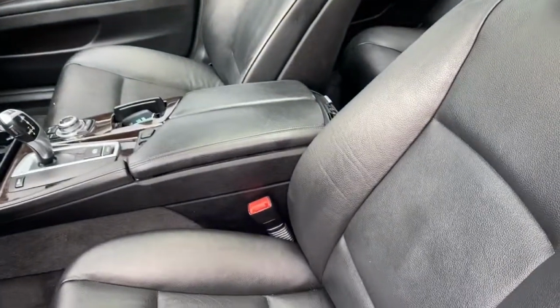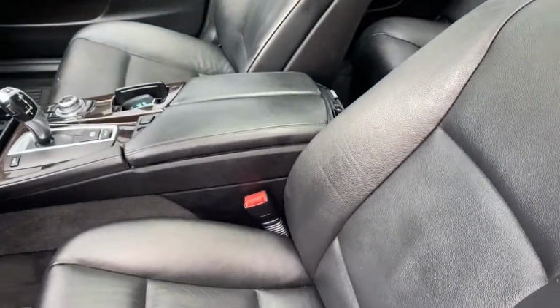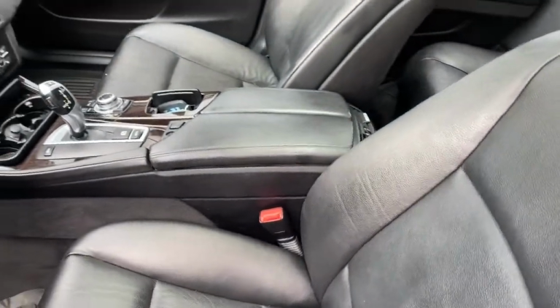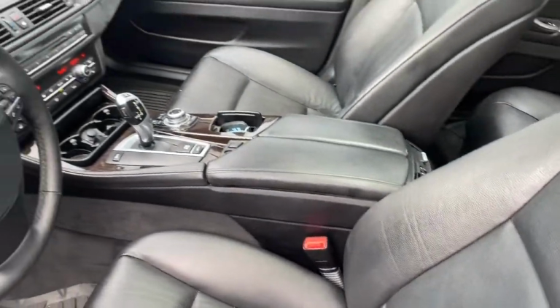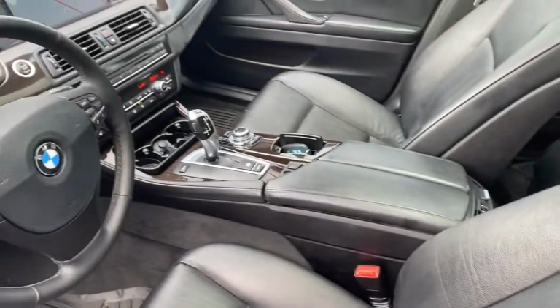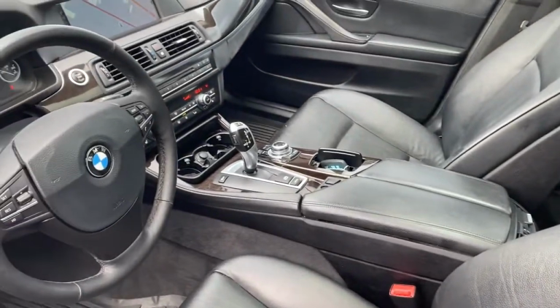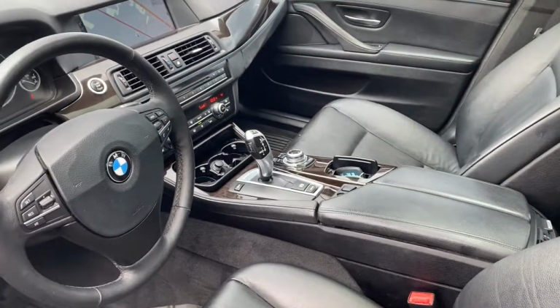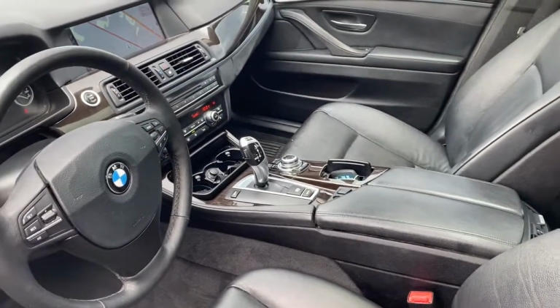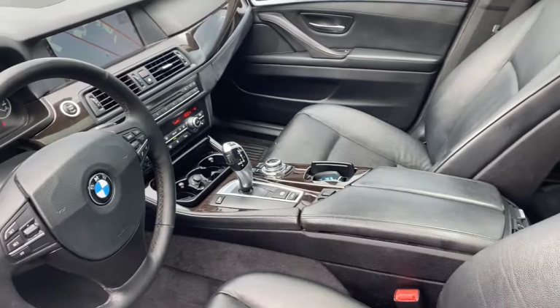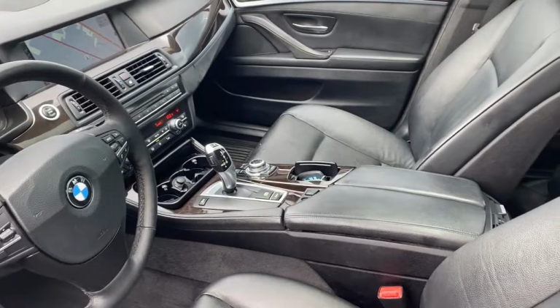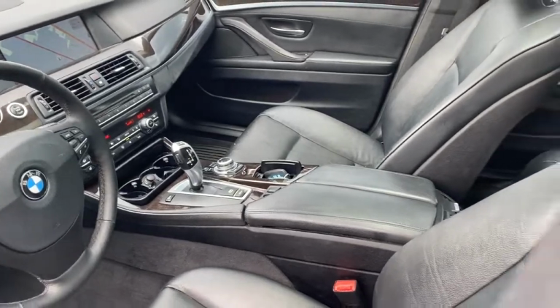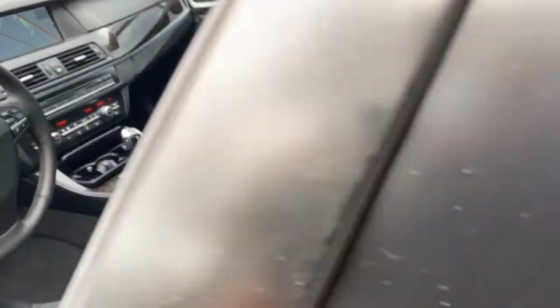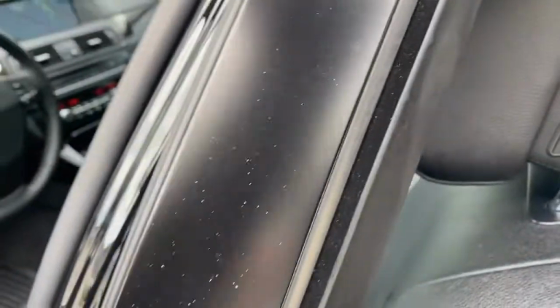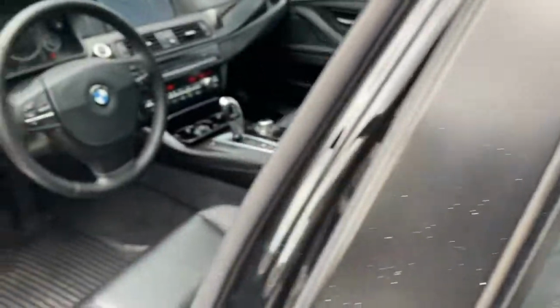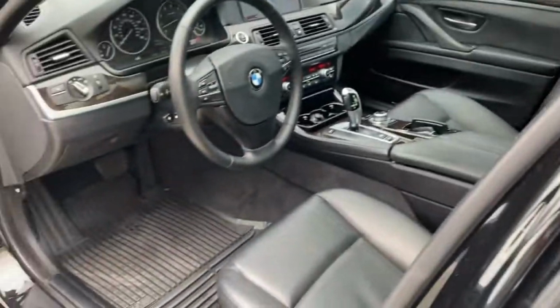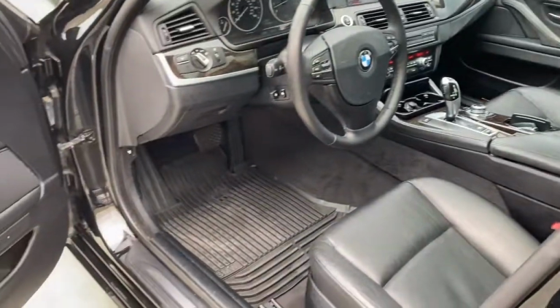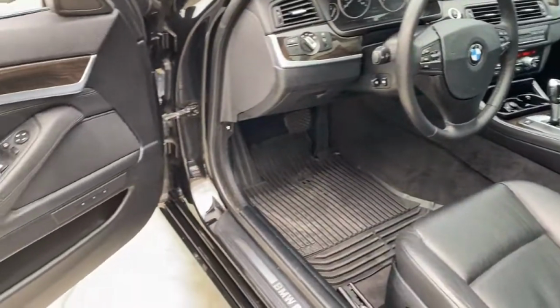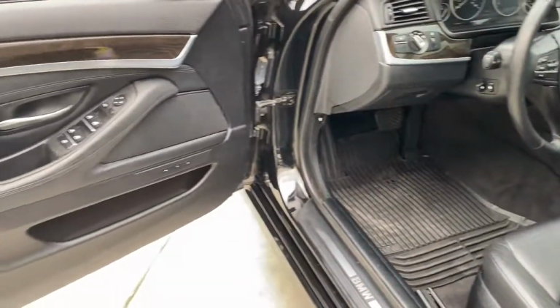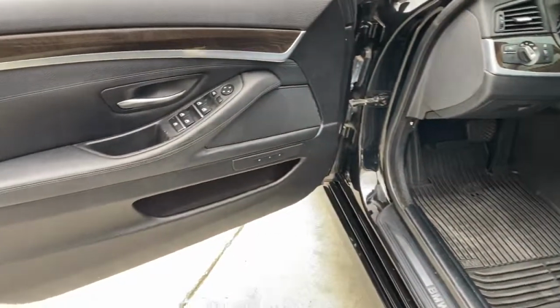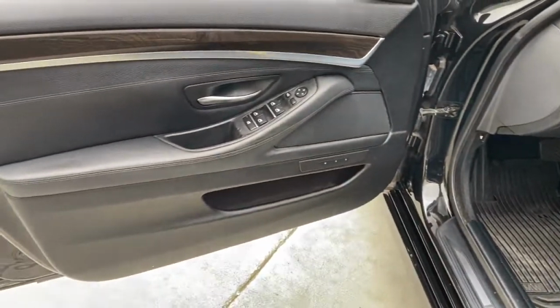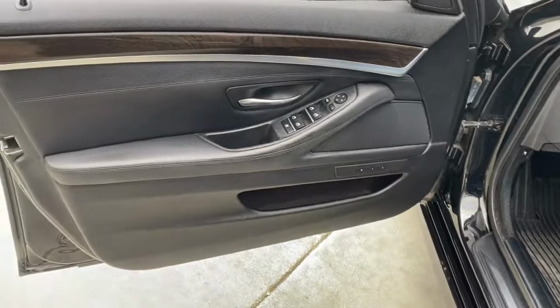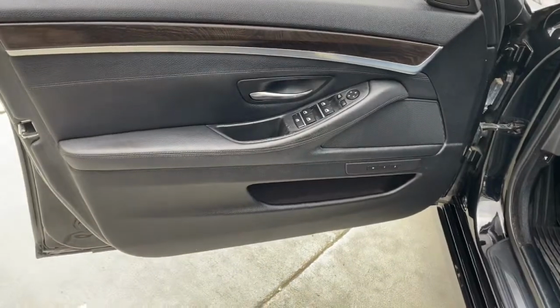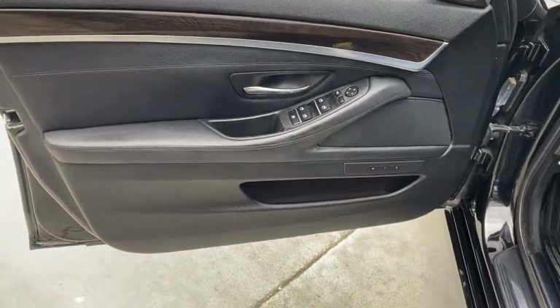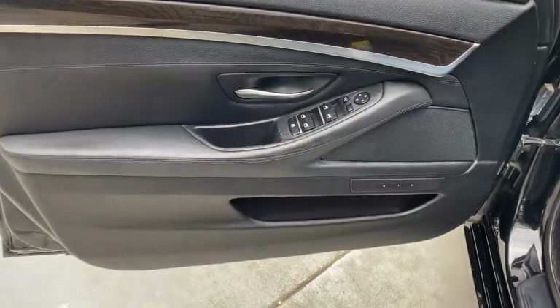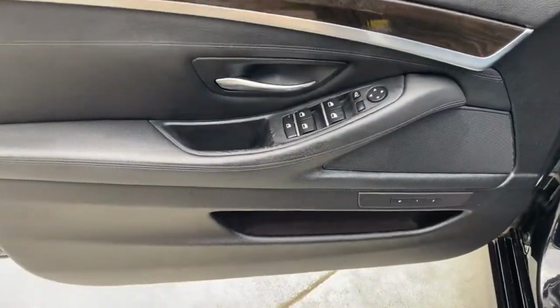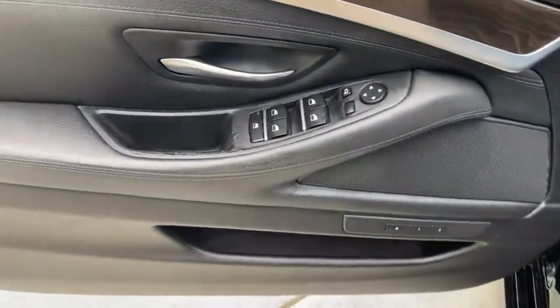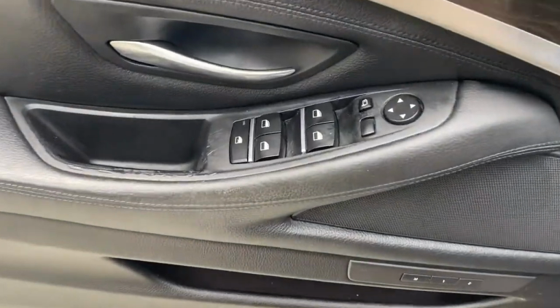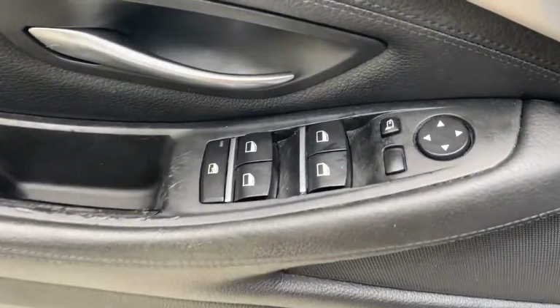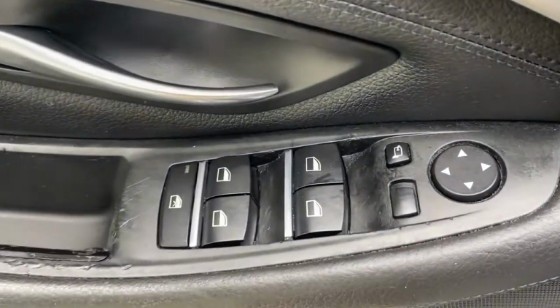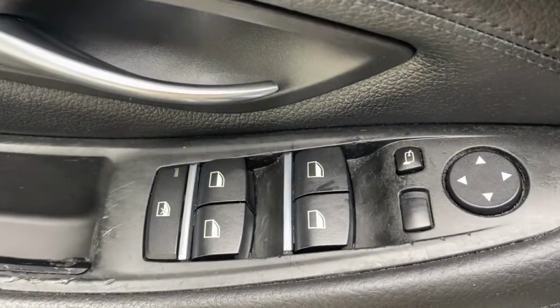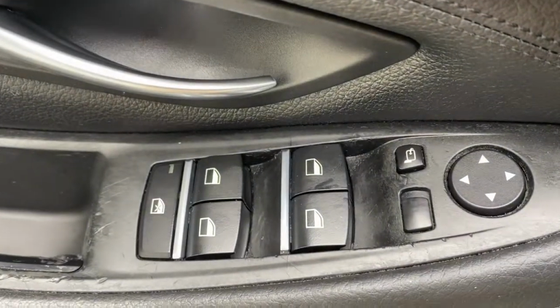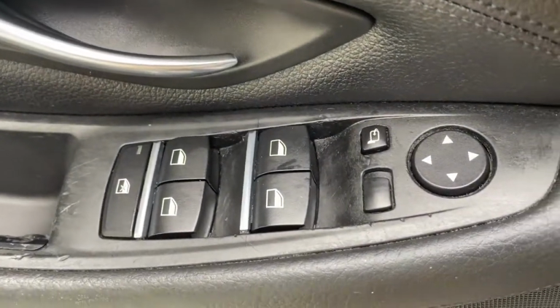Navigation system, keyless entry, sun and moonroof, heated rear seat, iPod and MP3 input, power passenger seat, fog lamps, aluminum wheels, heated front seat, and electronic stability control.